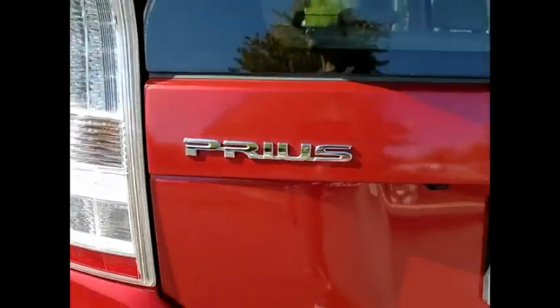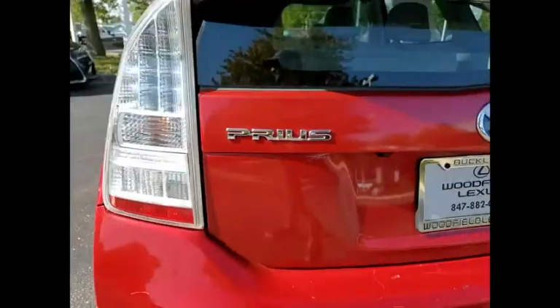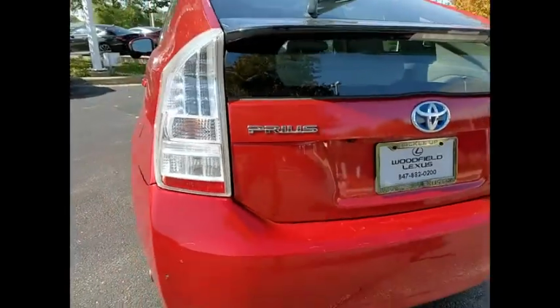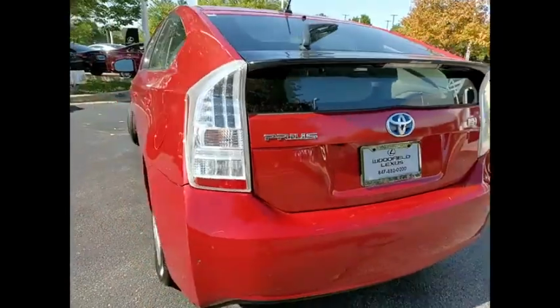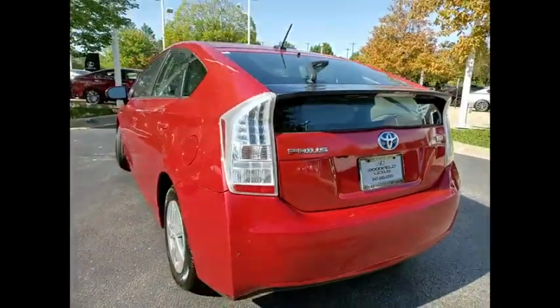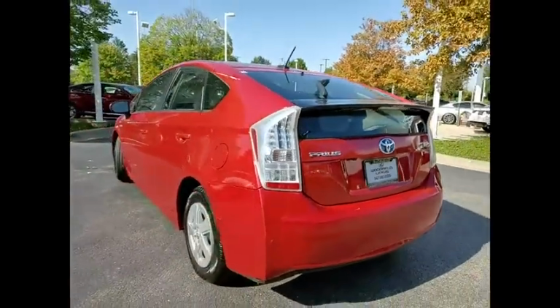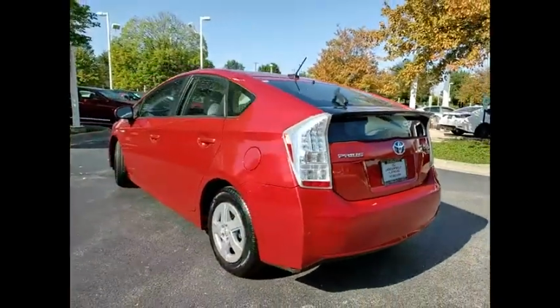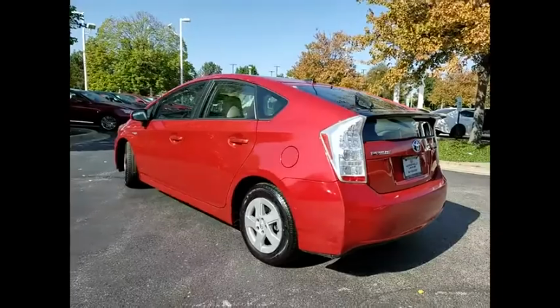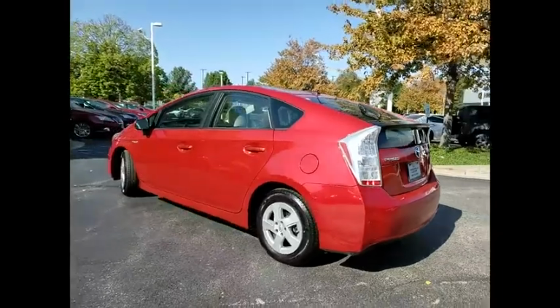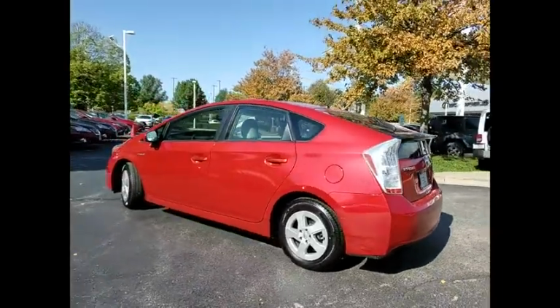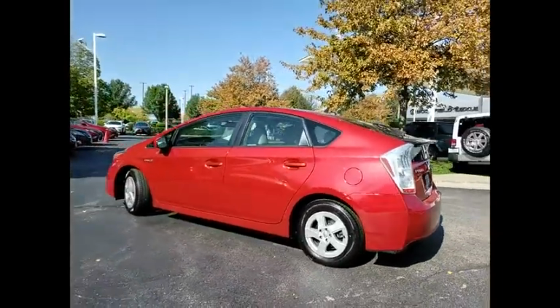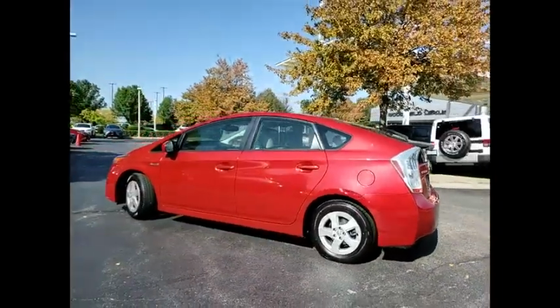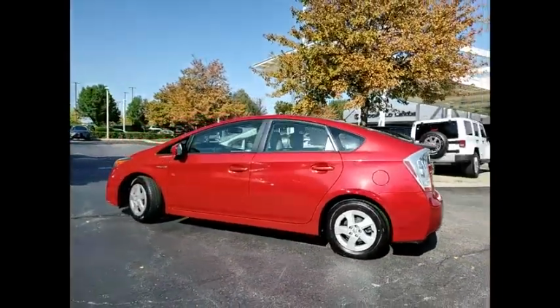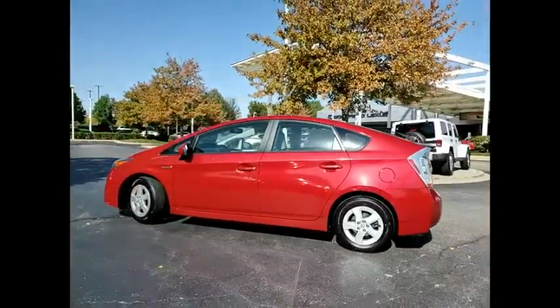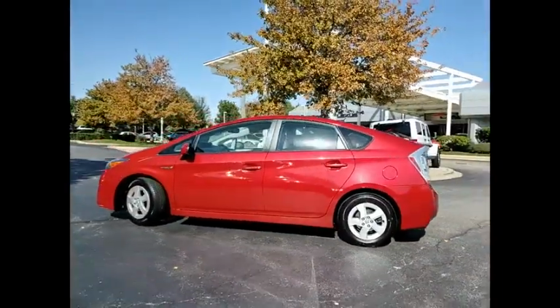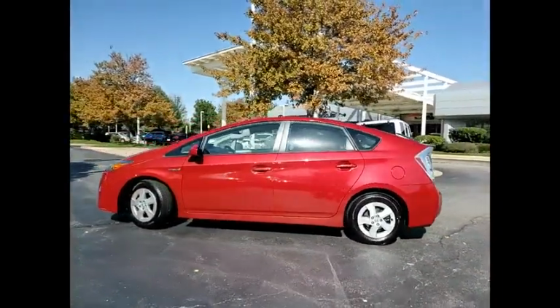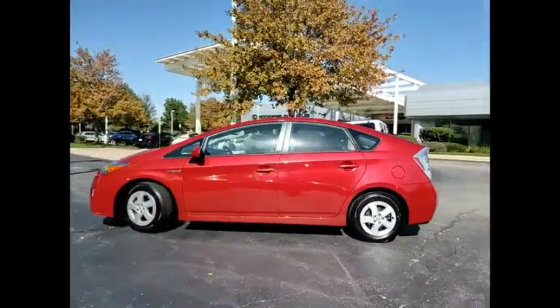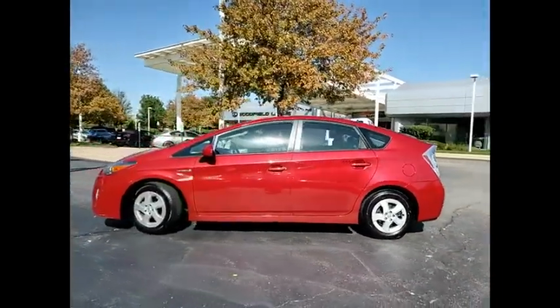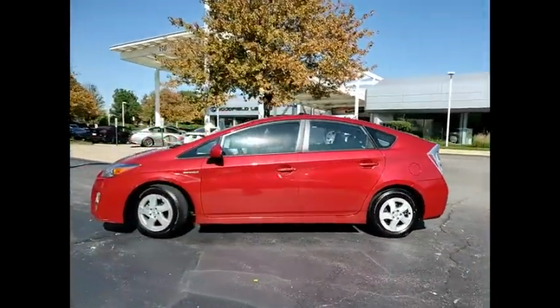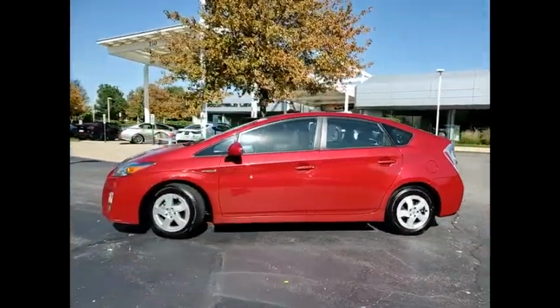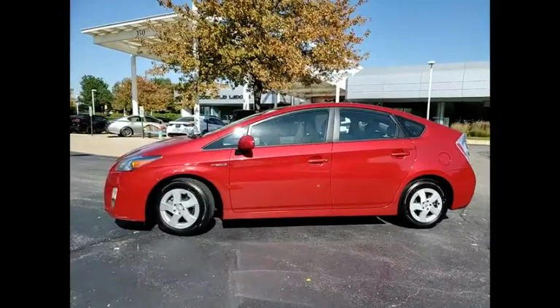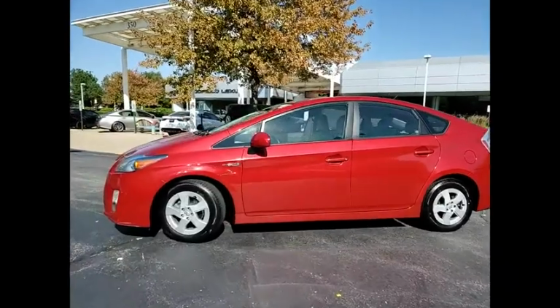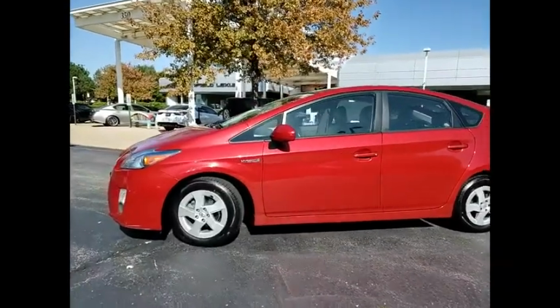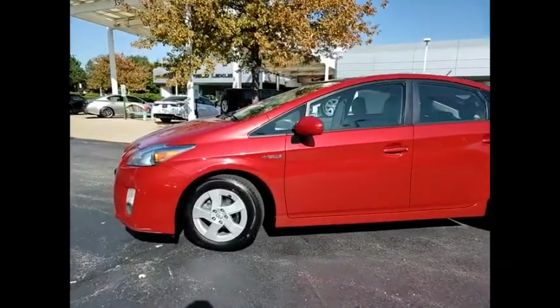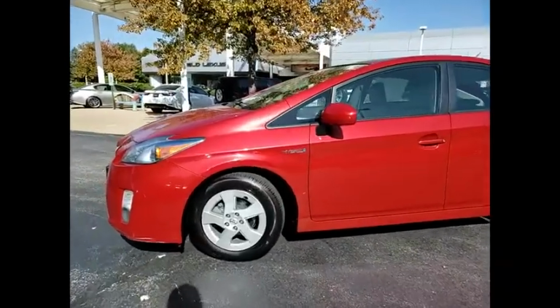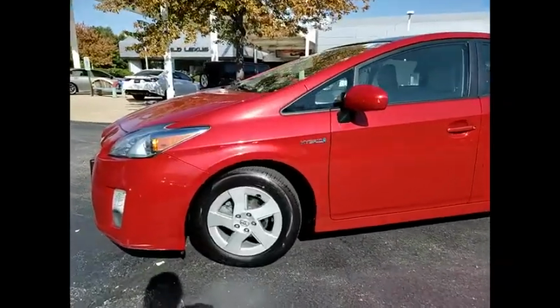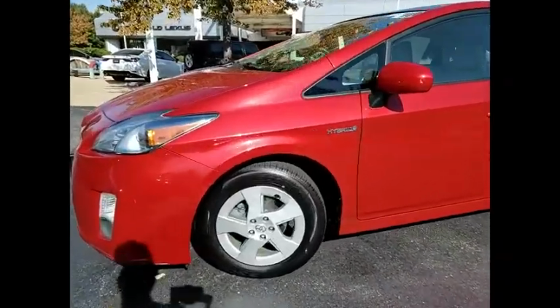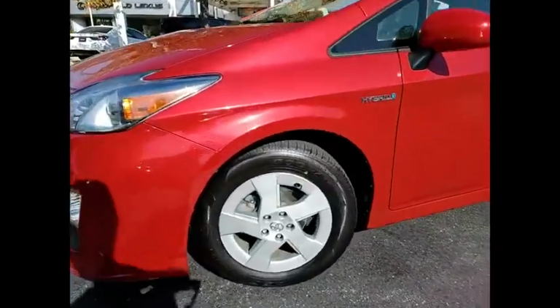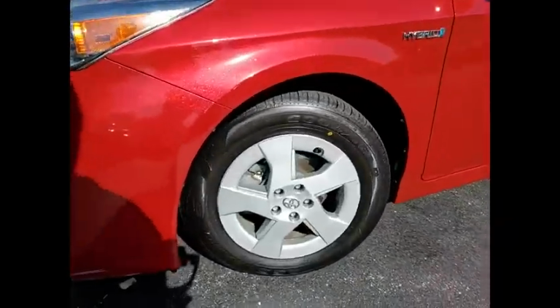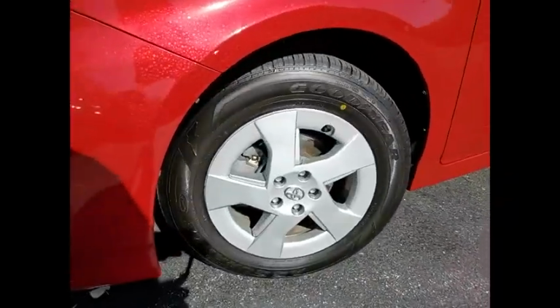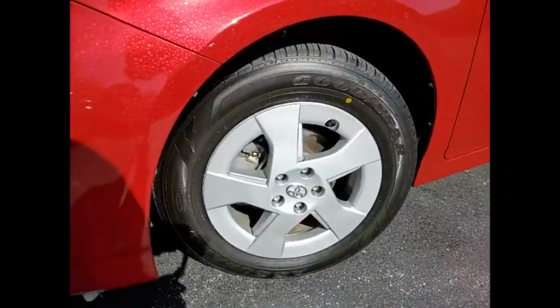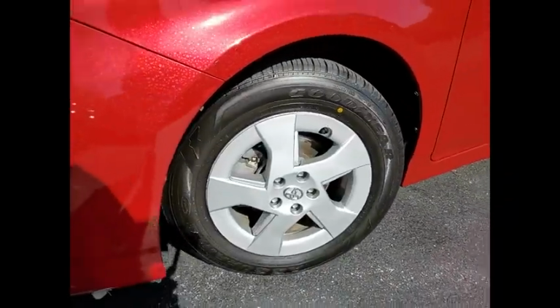Rear spoiler, traction control, stability control, braking assist, regenerative braking system, airbags — driver and knee — cruise control, child safety locks, multi-function display, power windows.